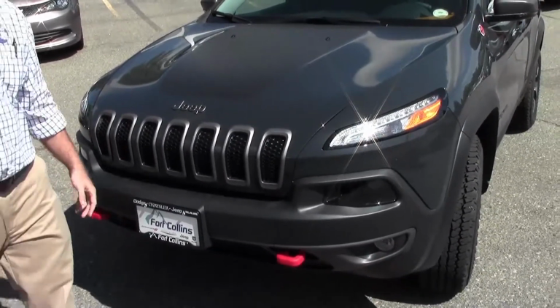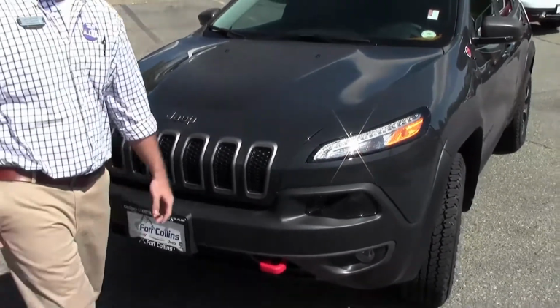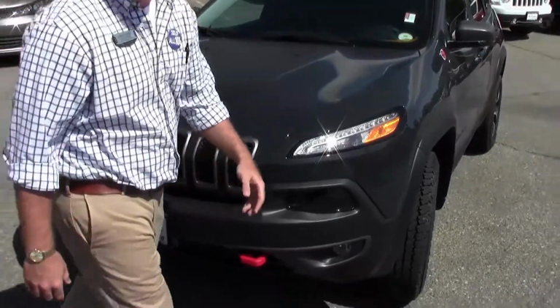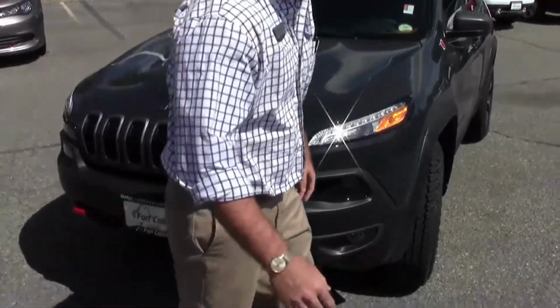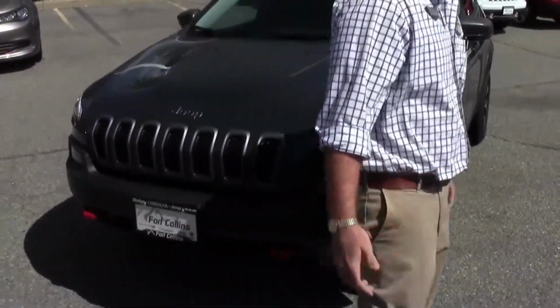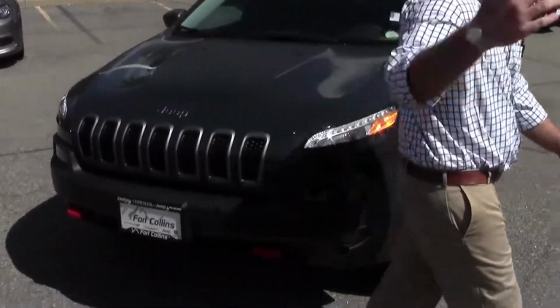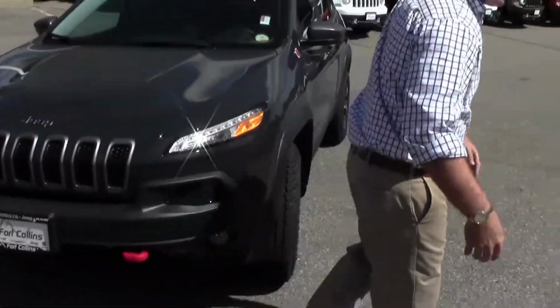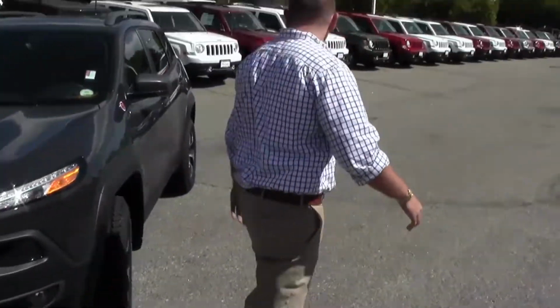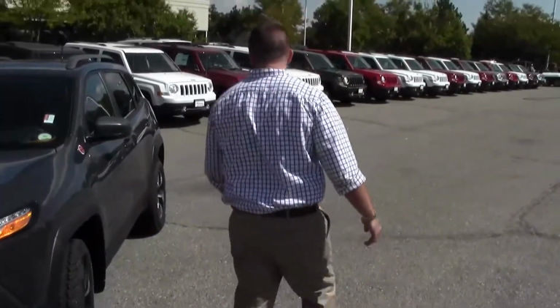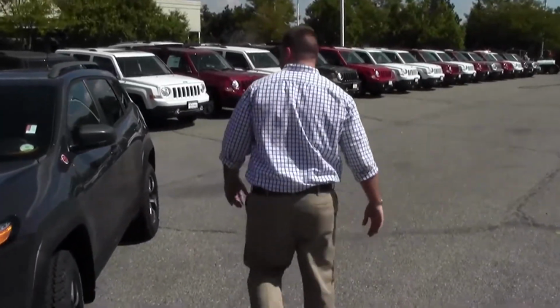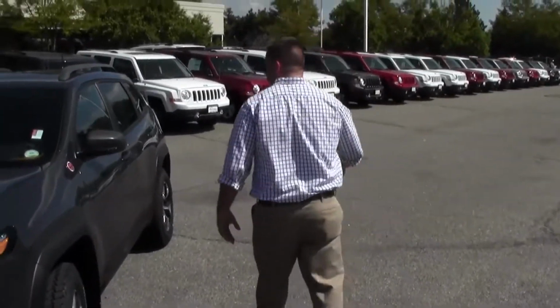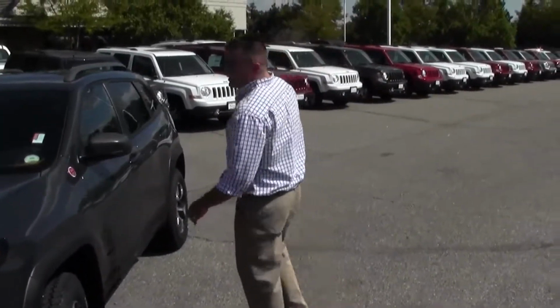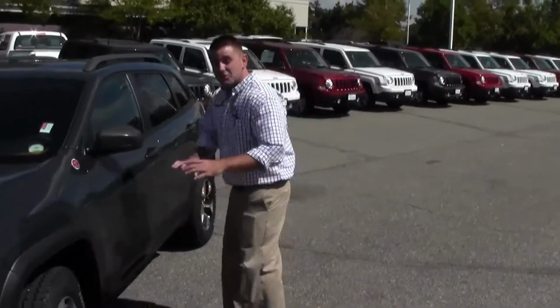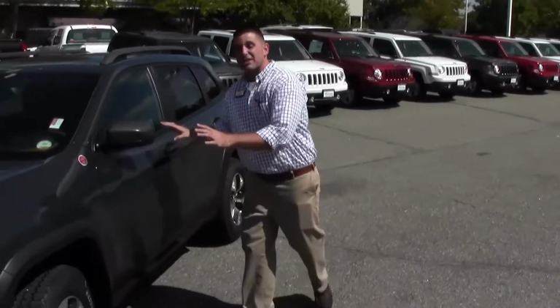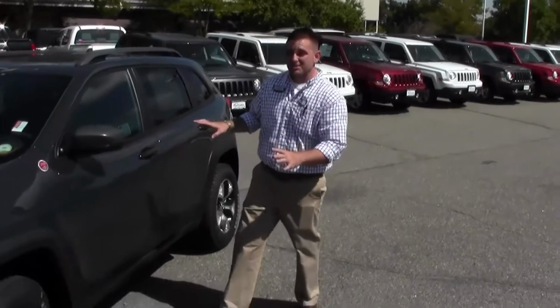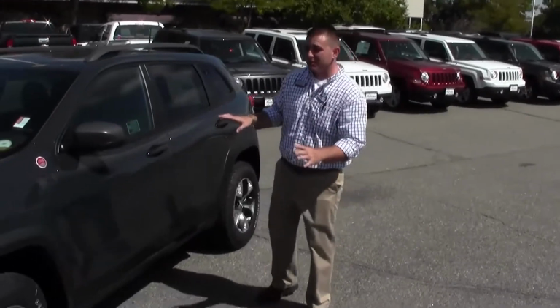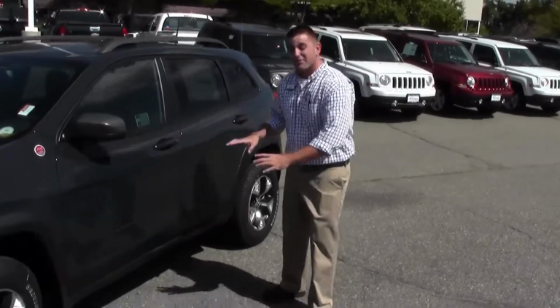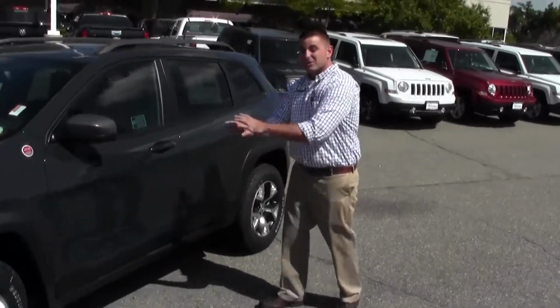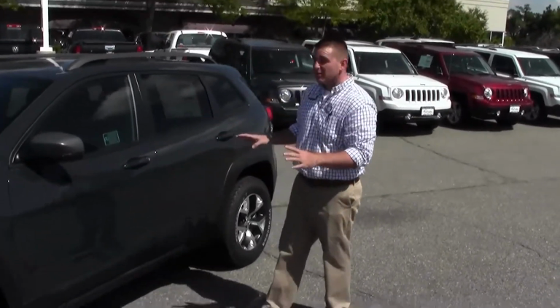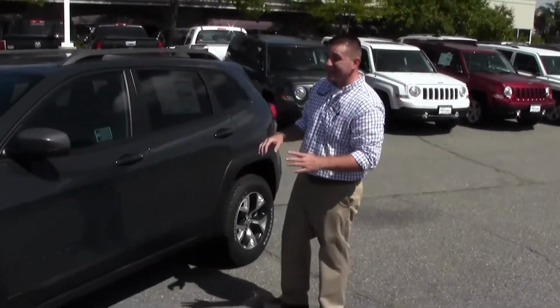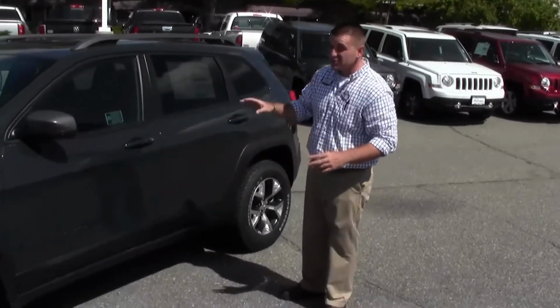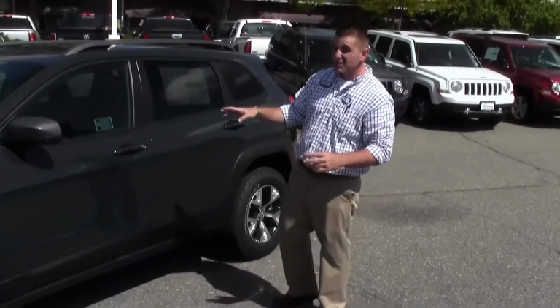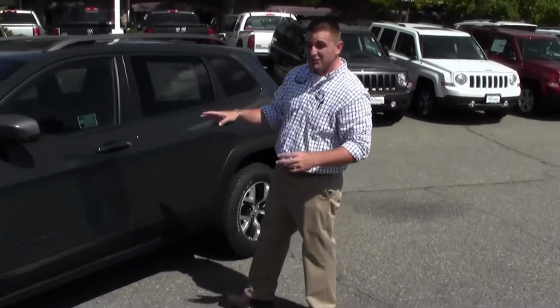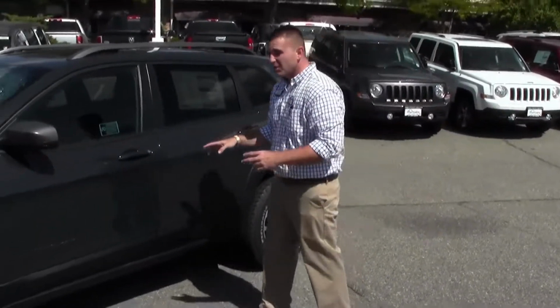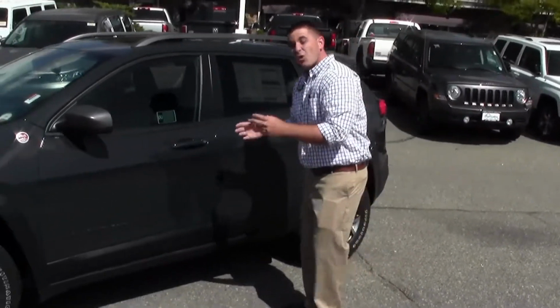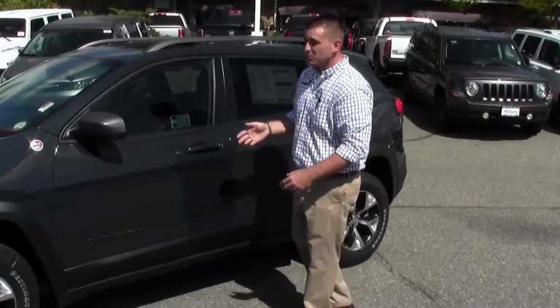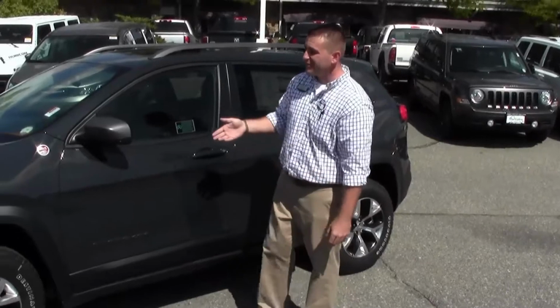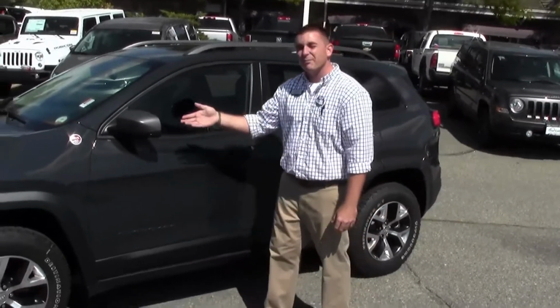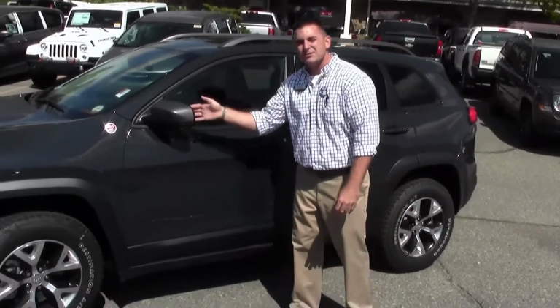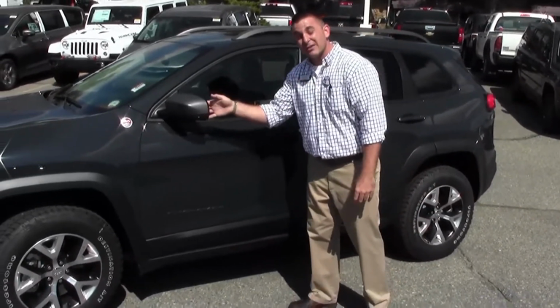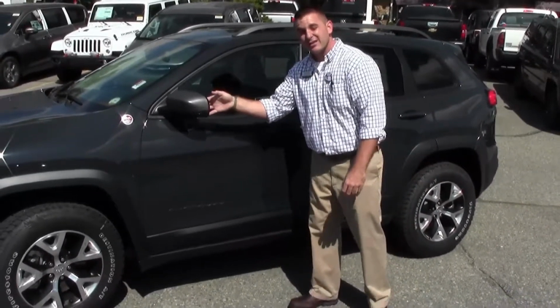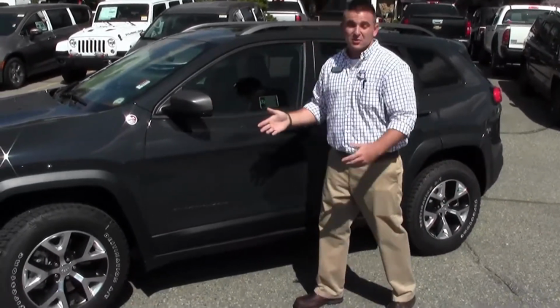Before we go around to the other side, I want to show you something here. We've got LED headlights, and by the way, this seven-slotted grille — one for each of the seven continents of the cheapest cockpit.